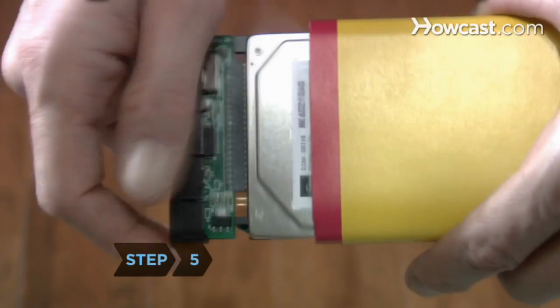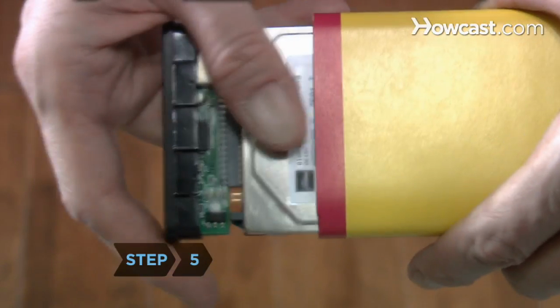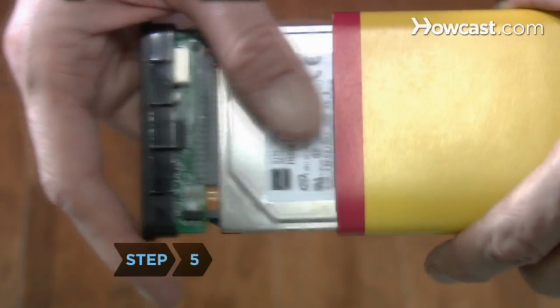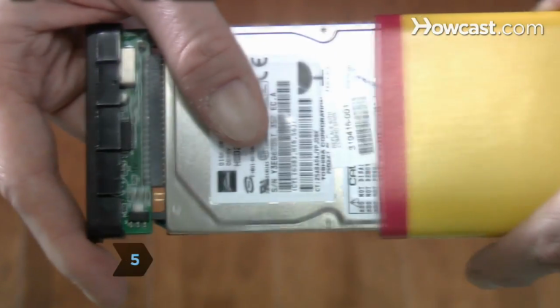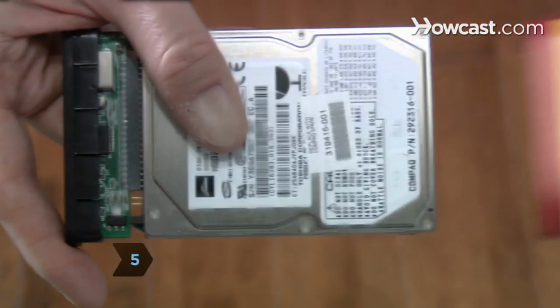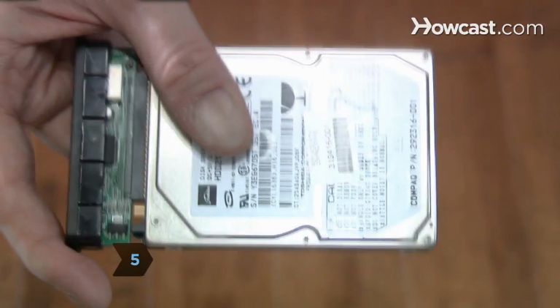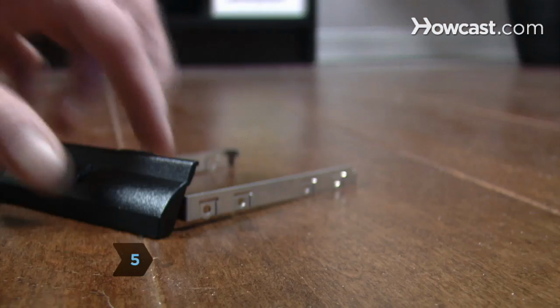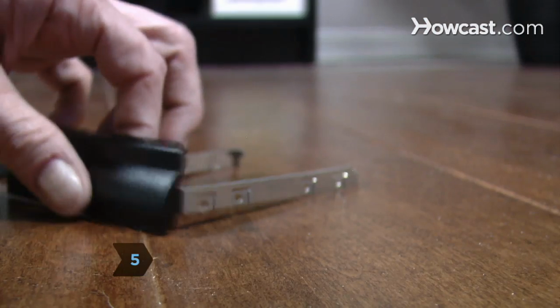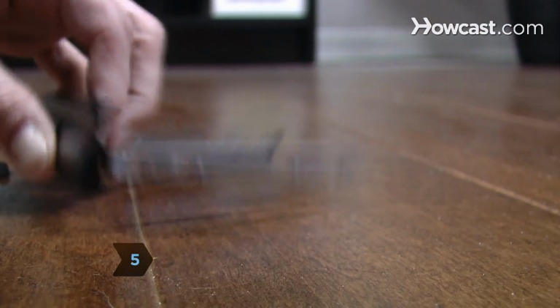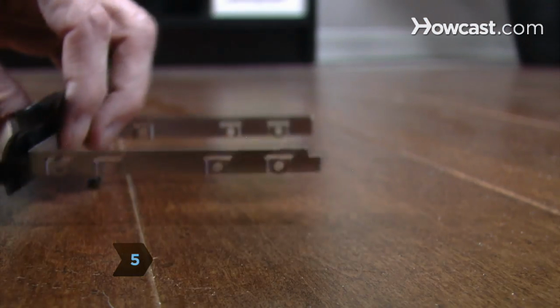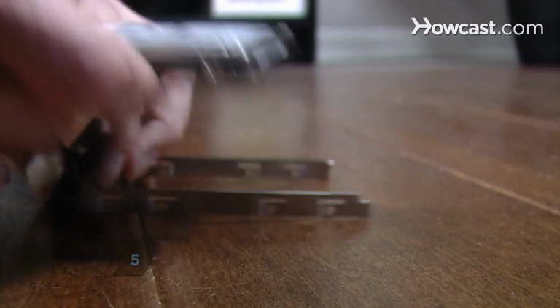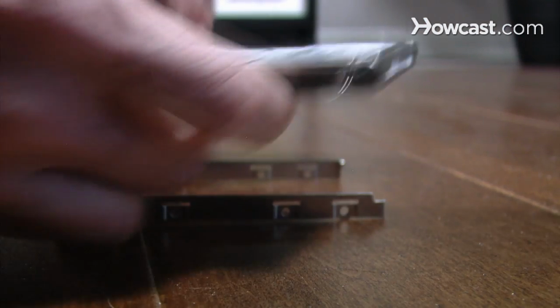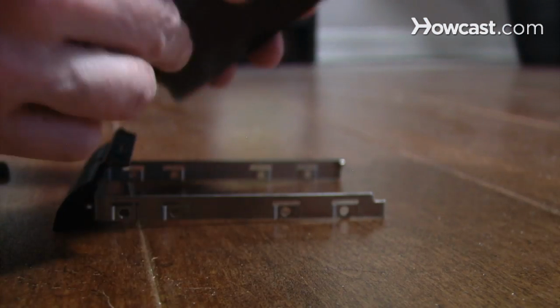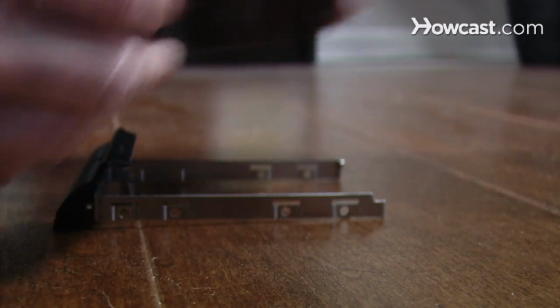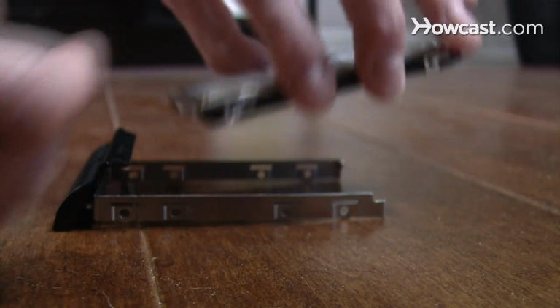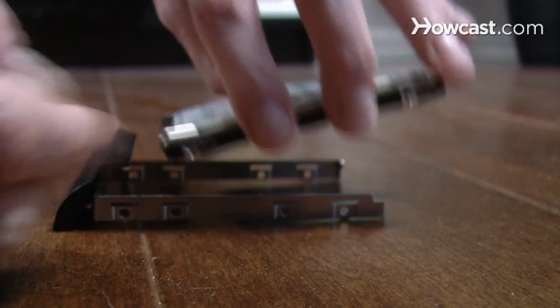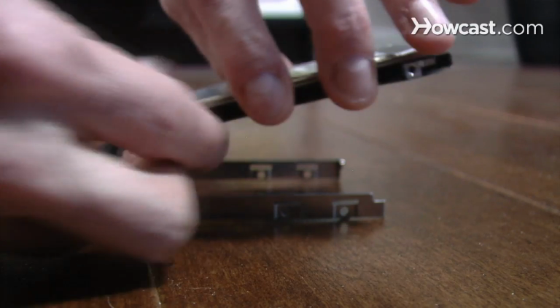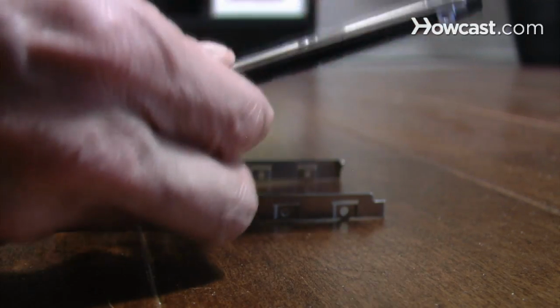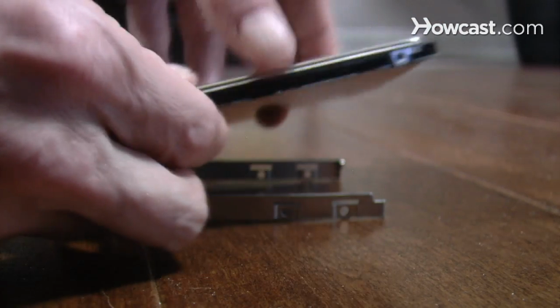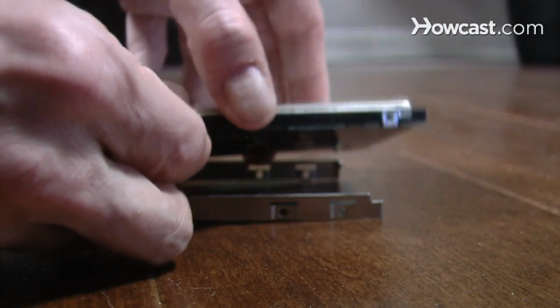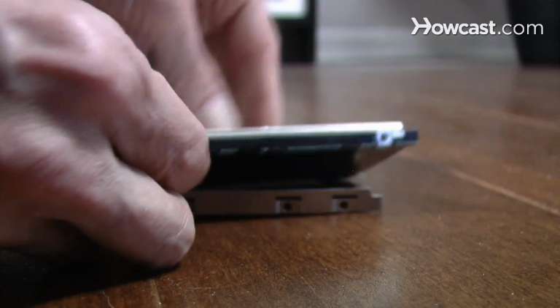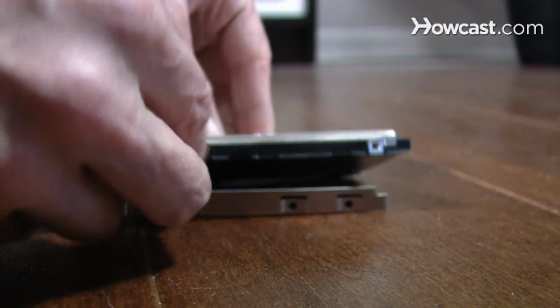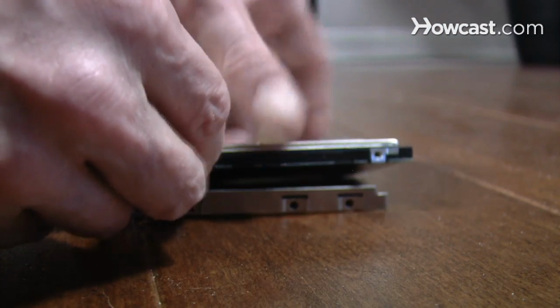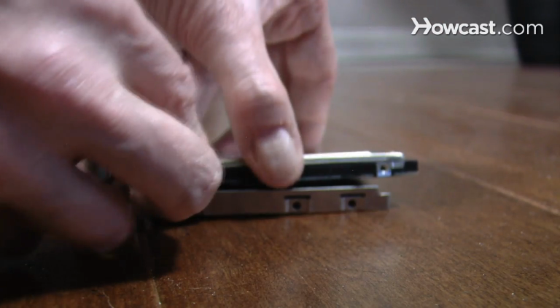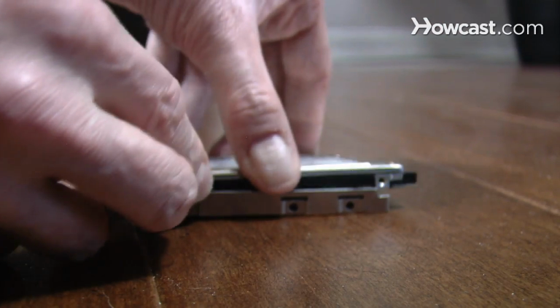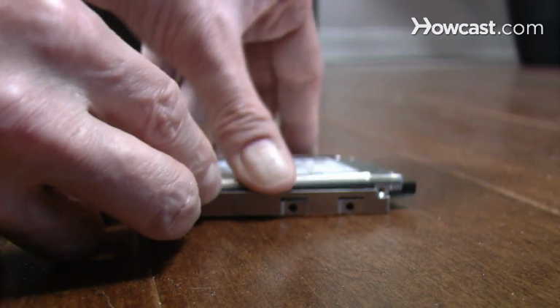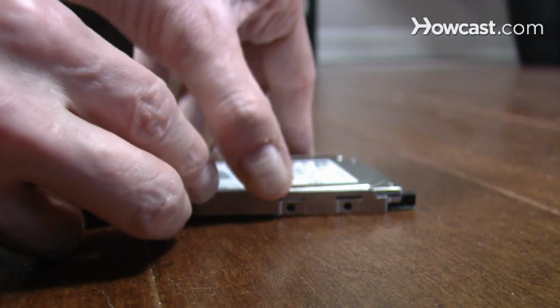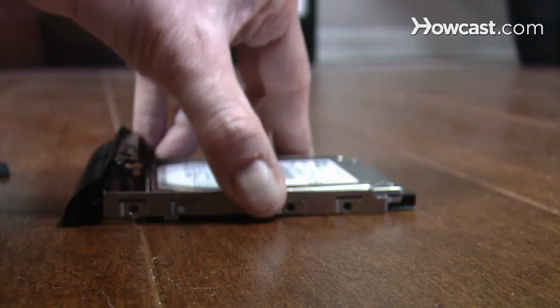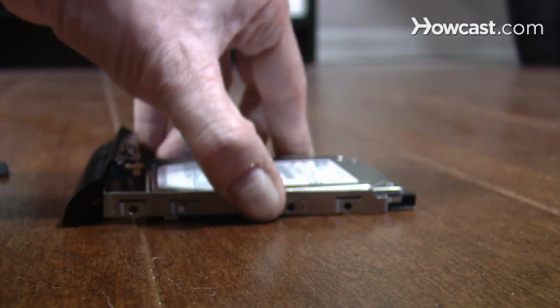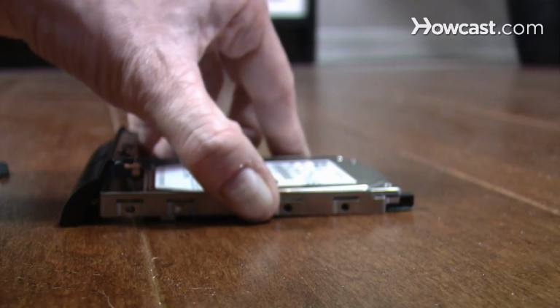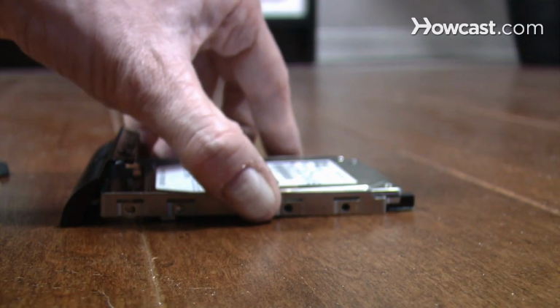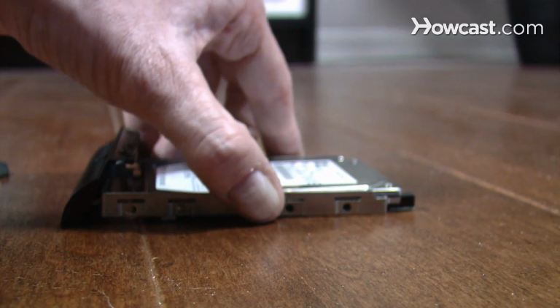Step 5. Remove the new hard drive from the enclosure and place it in the carriage, checking that the connections line up correctly. Replace the screws that fasten the carriage to the drive and put the rubber shock absorbers back on if necessary.